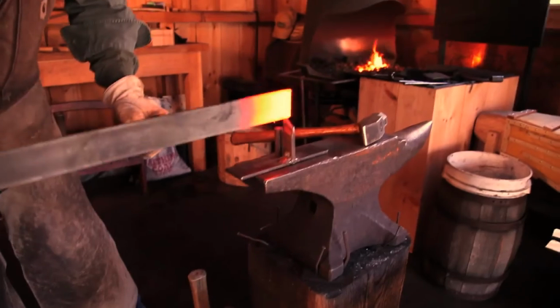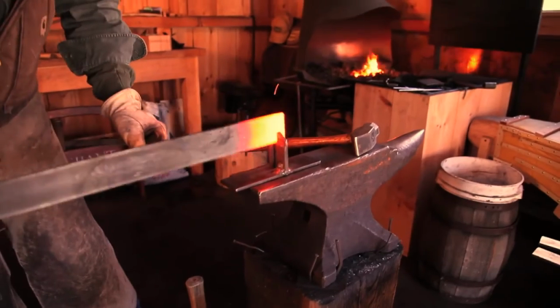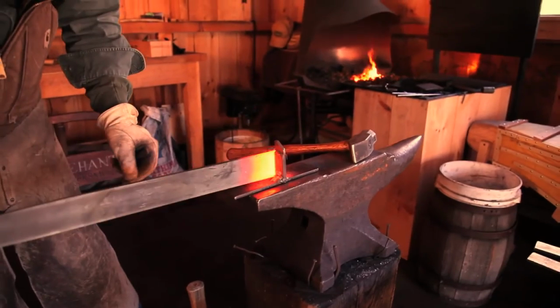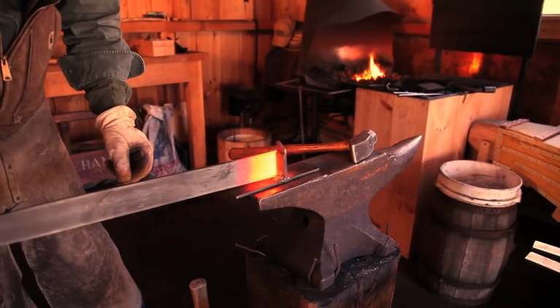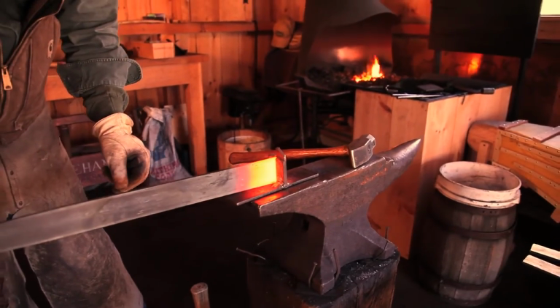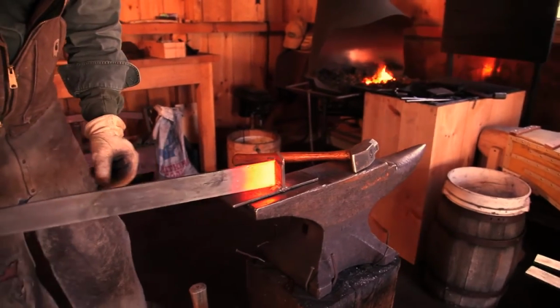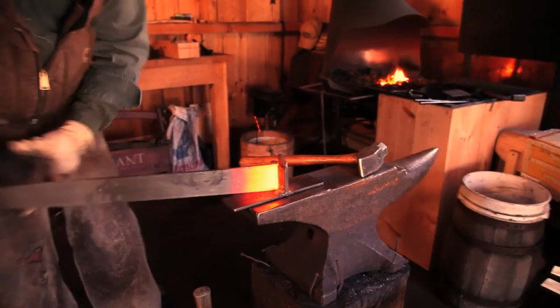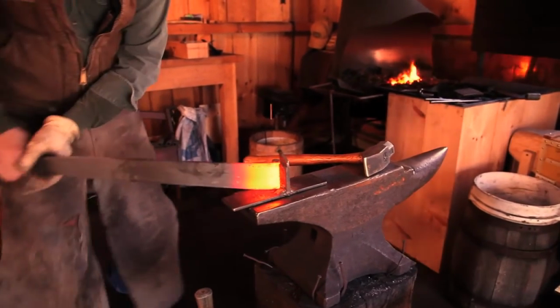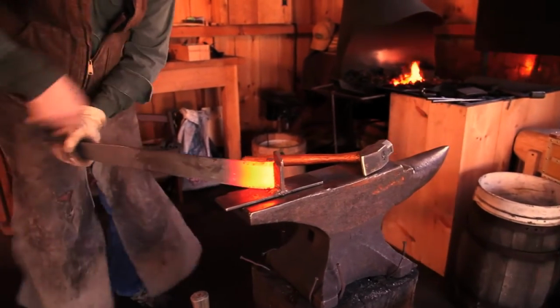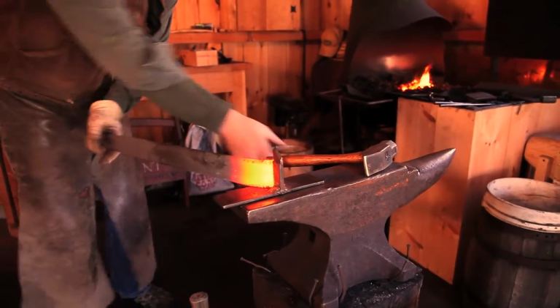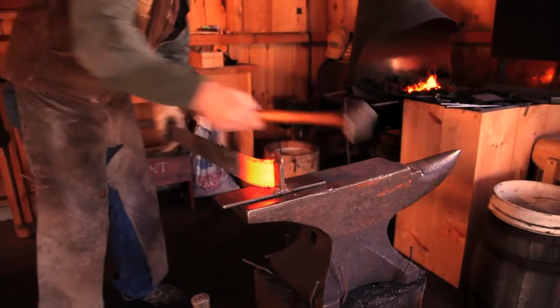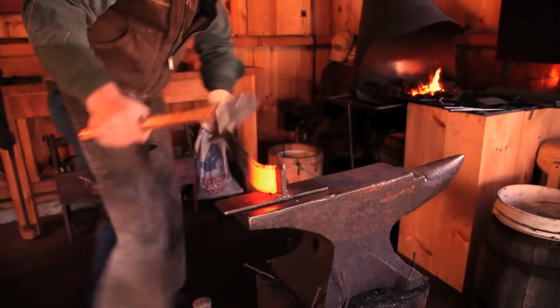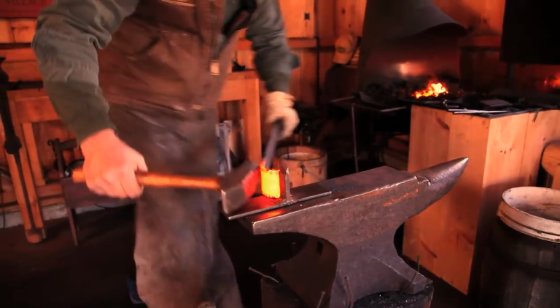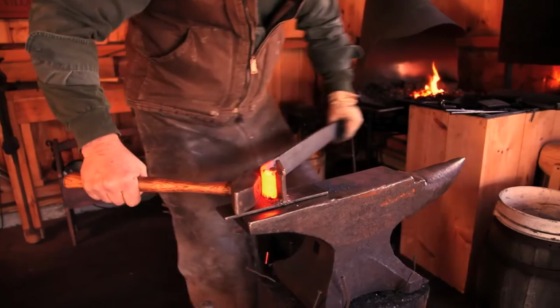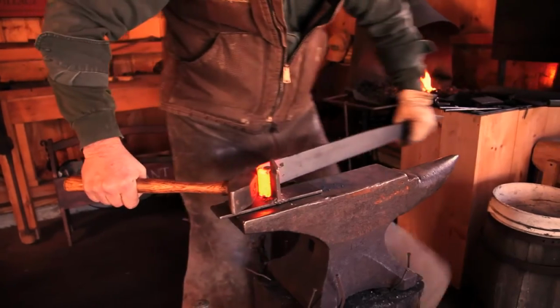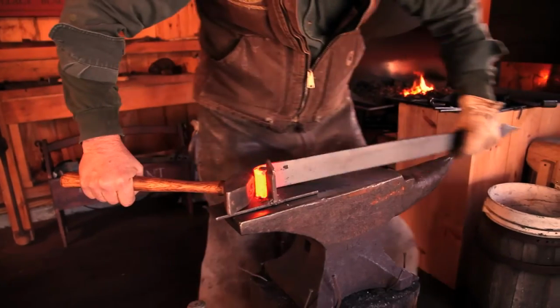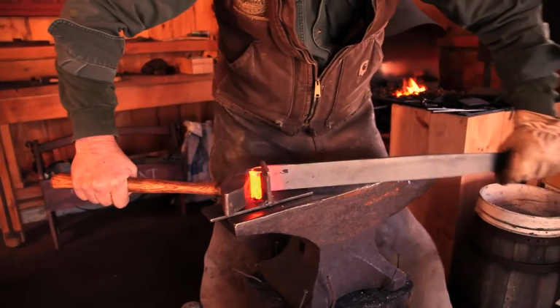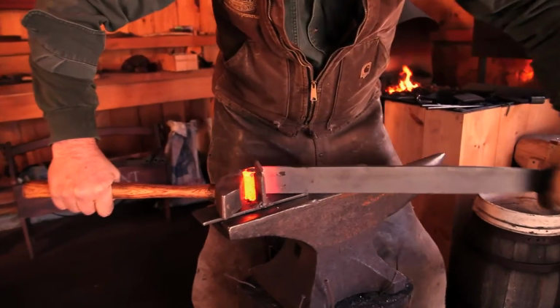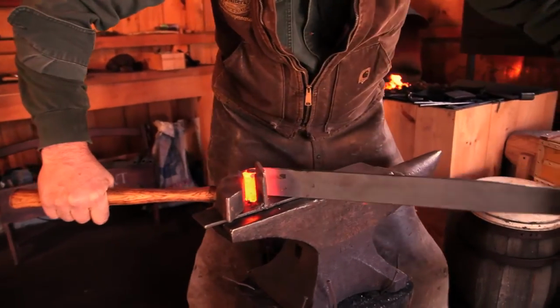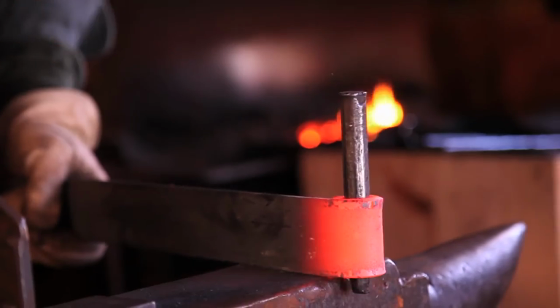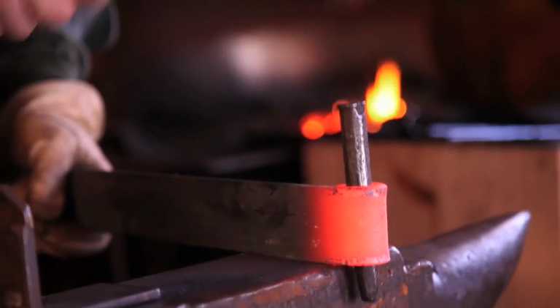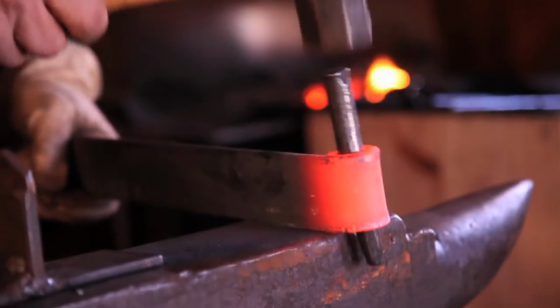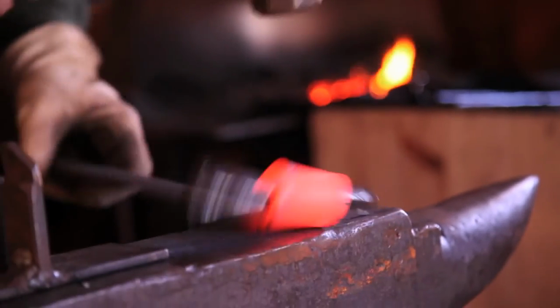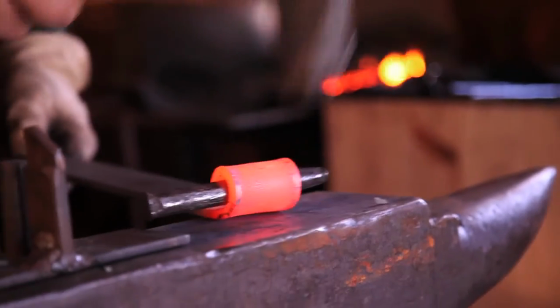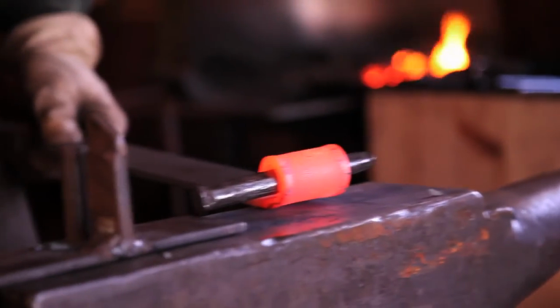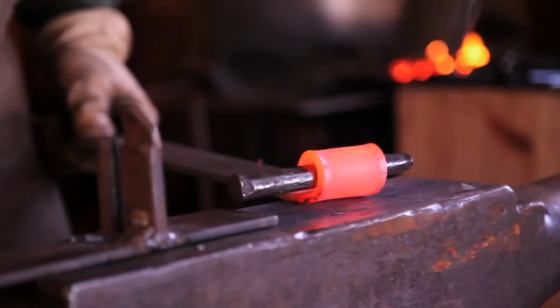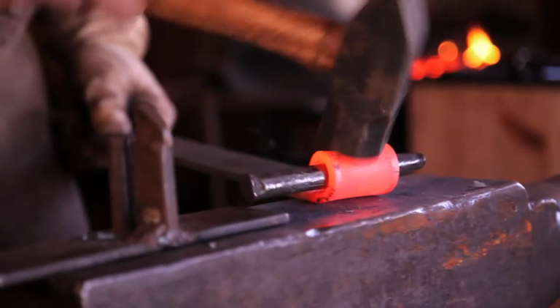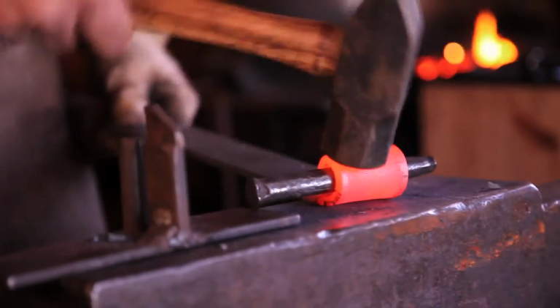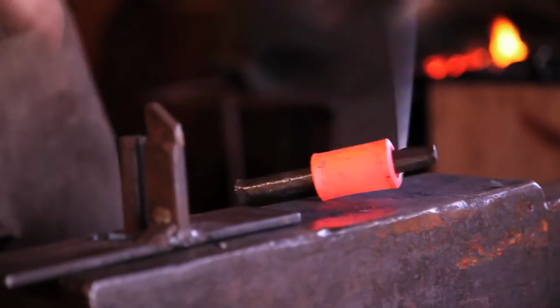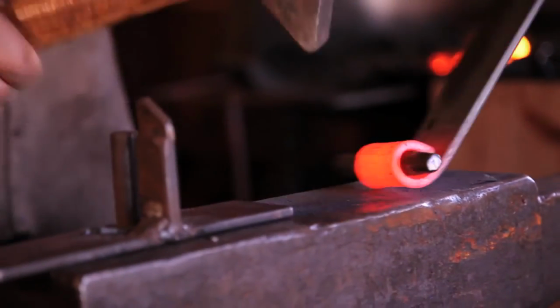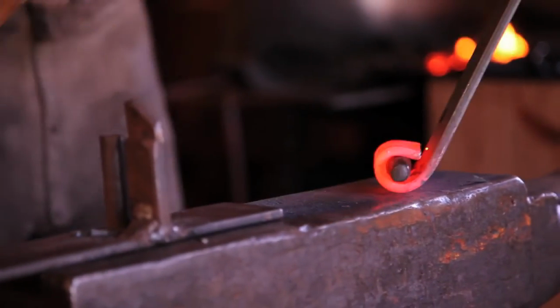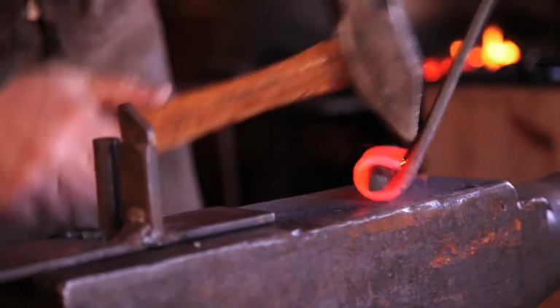We heat that up and bring it out and put it into the jig and bring it around. Then we have a drift pin that we put into it to finish out the shape of the hammering.